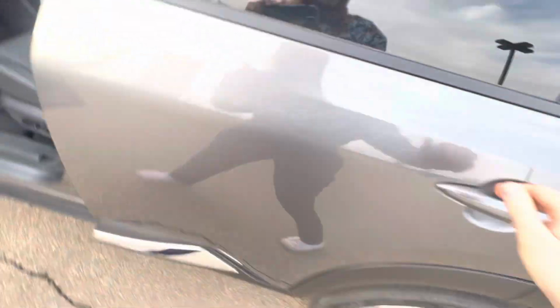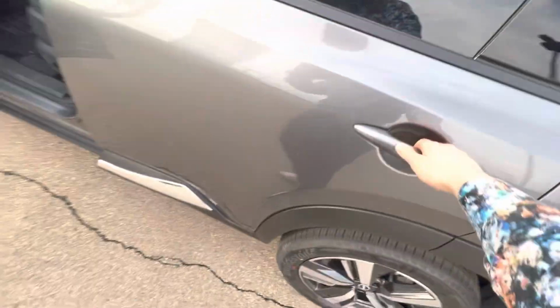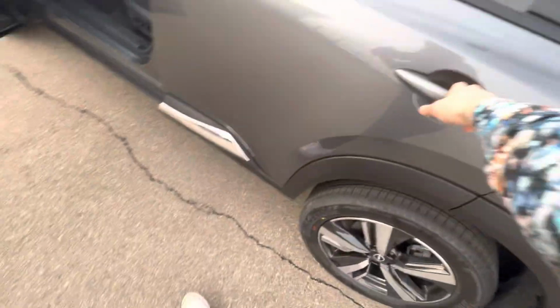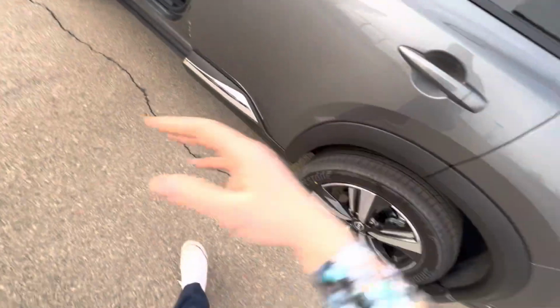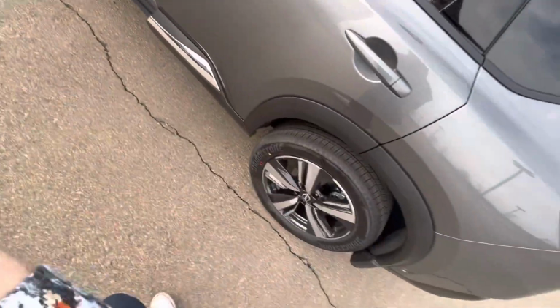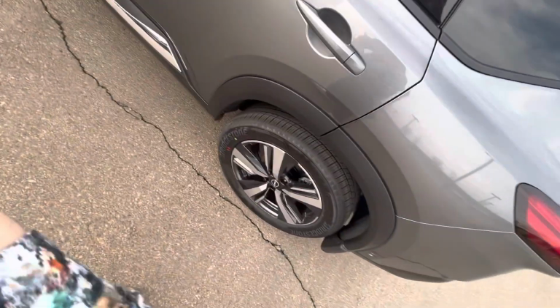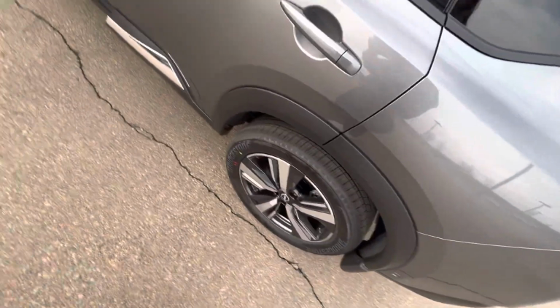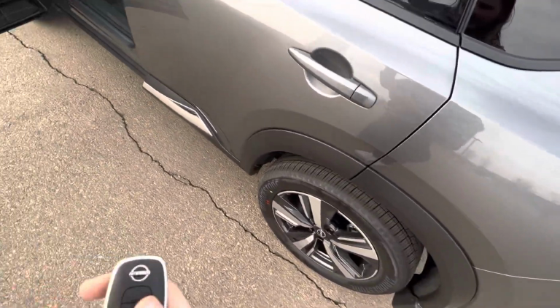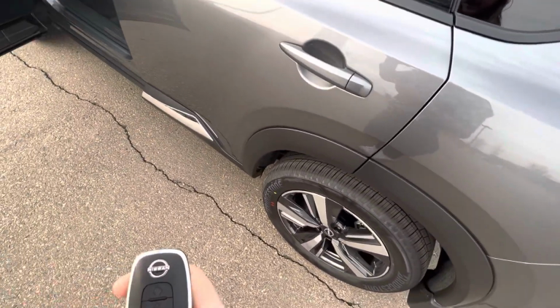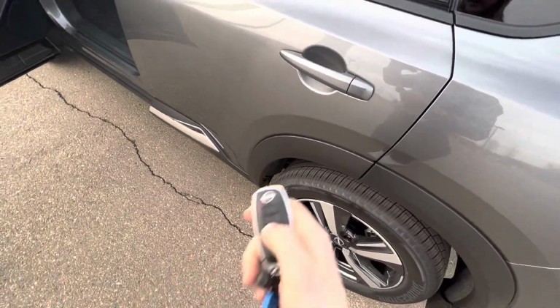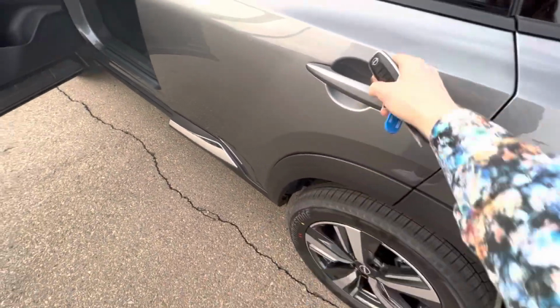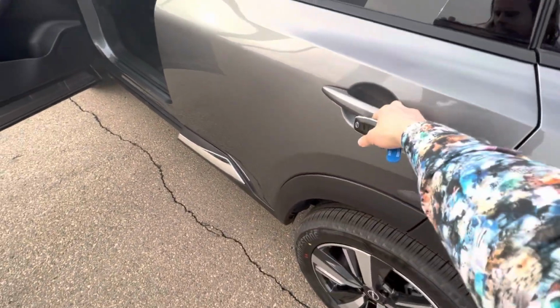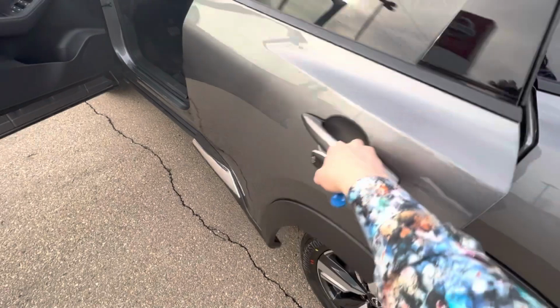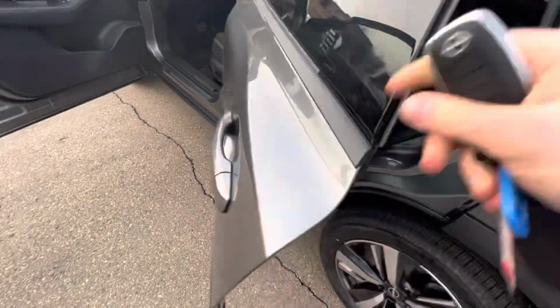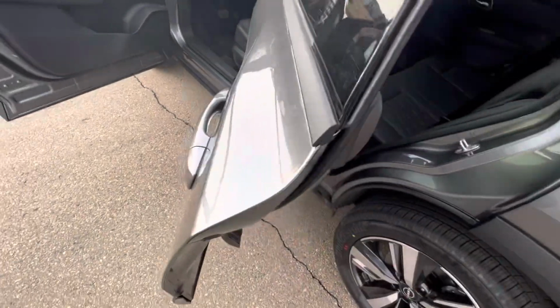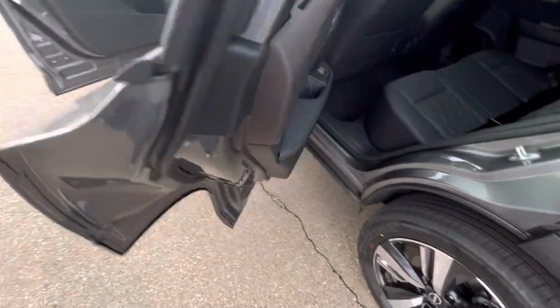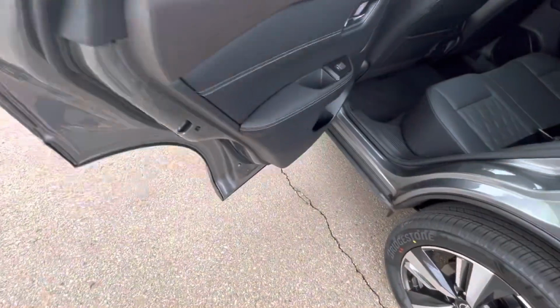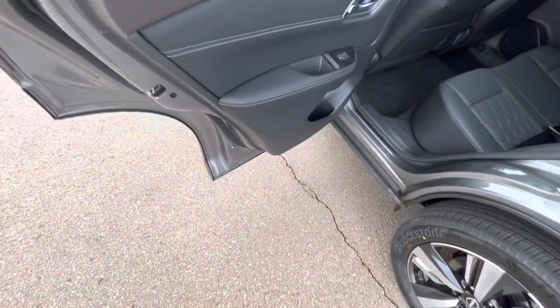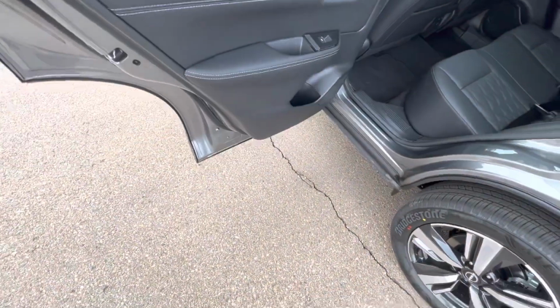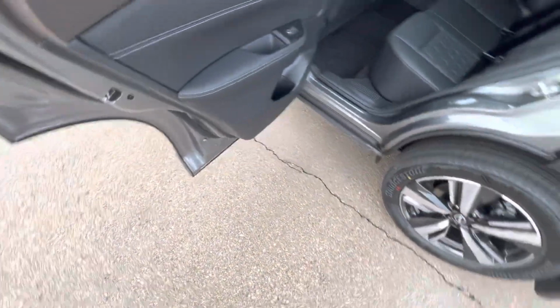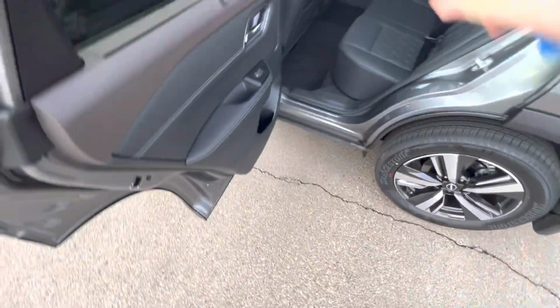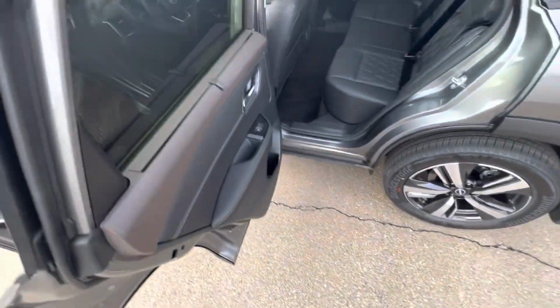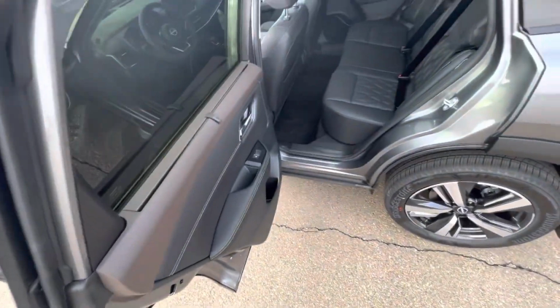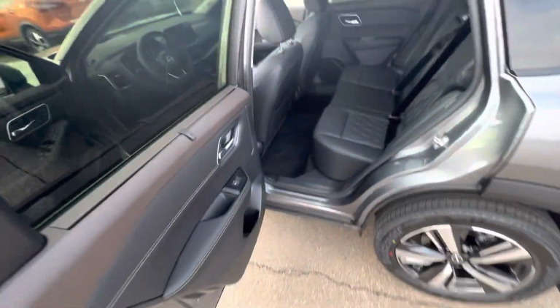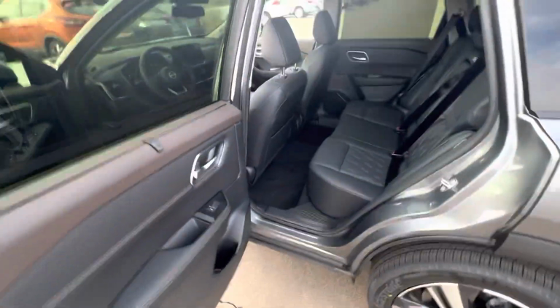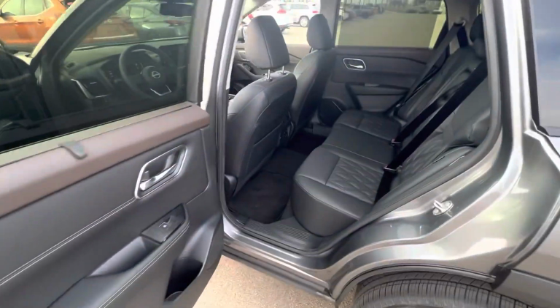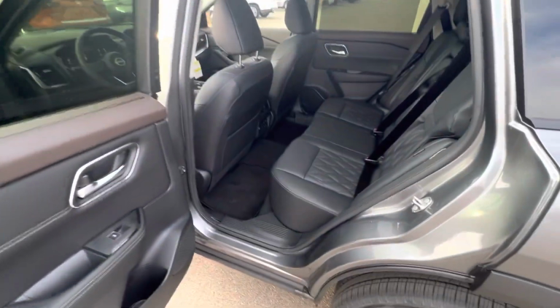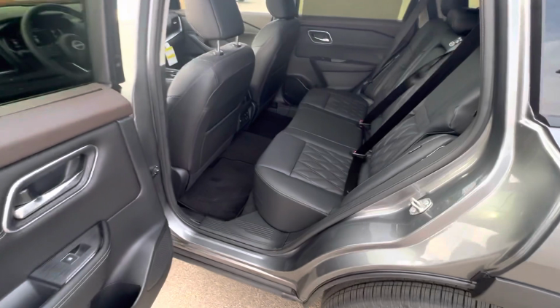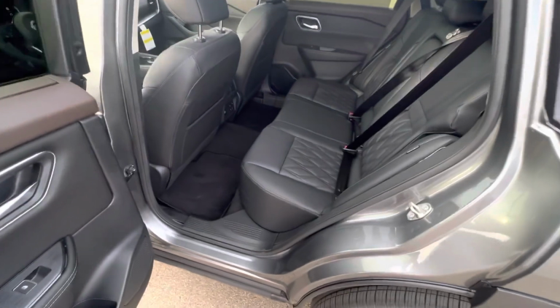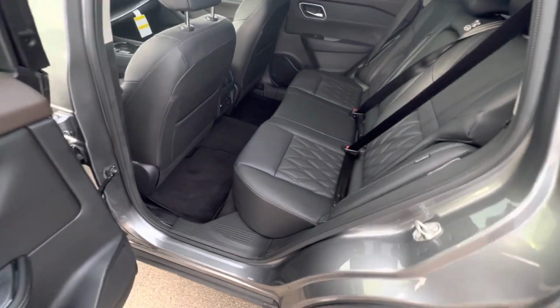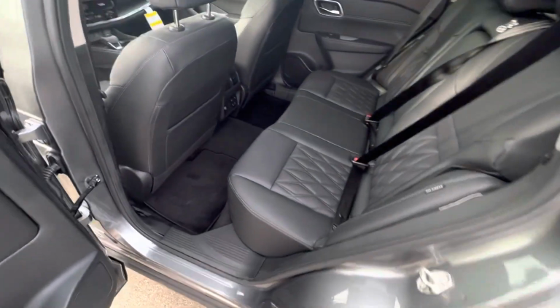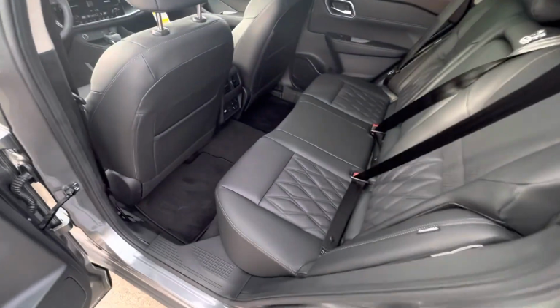Another cool thing about the Rogues — let me unlock it — the back door actually opens to a full 85 degrees. It just makes getting in and loading cargo much, much easier.